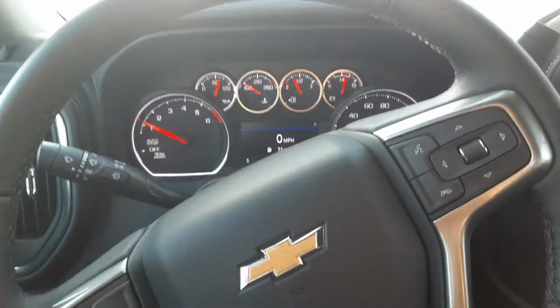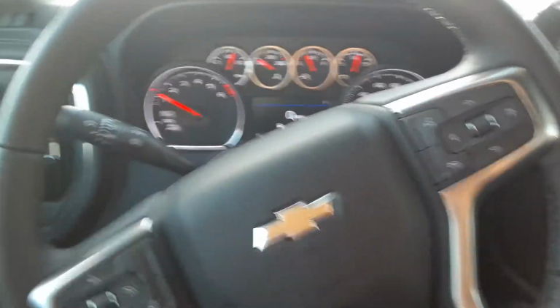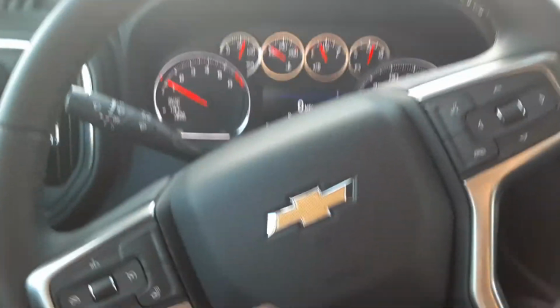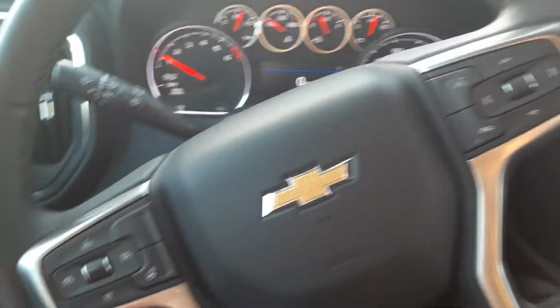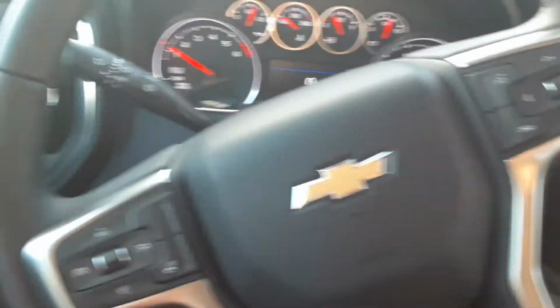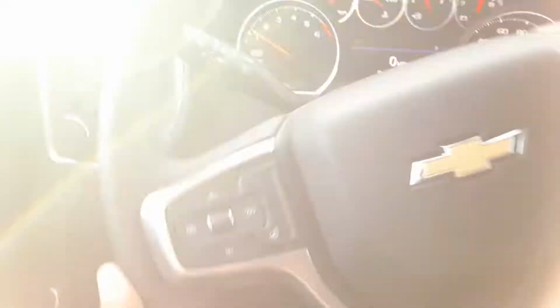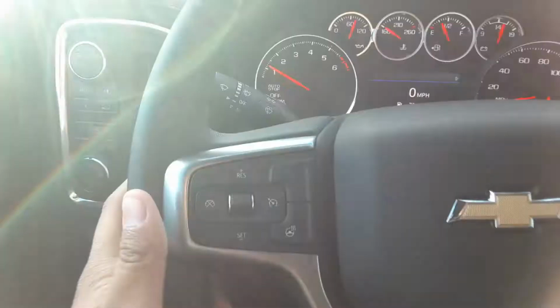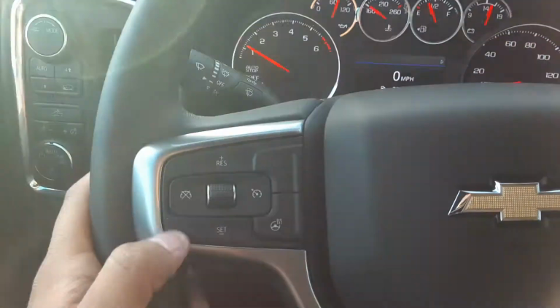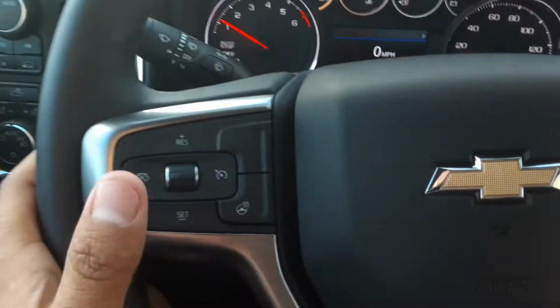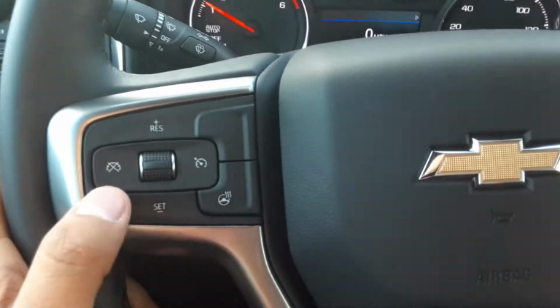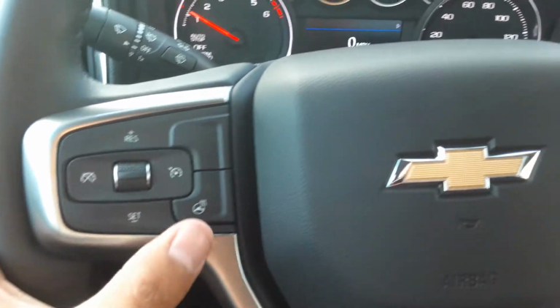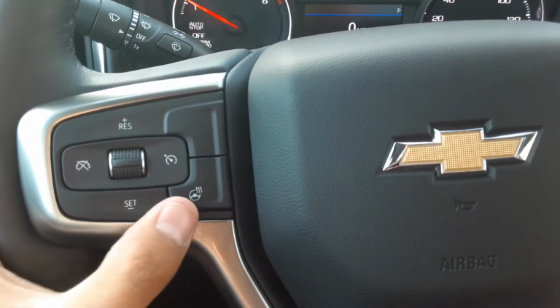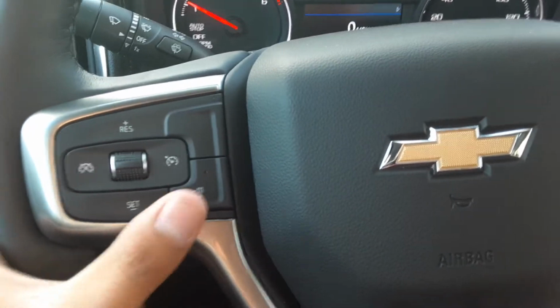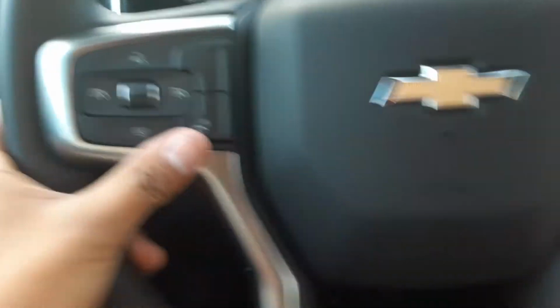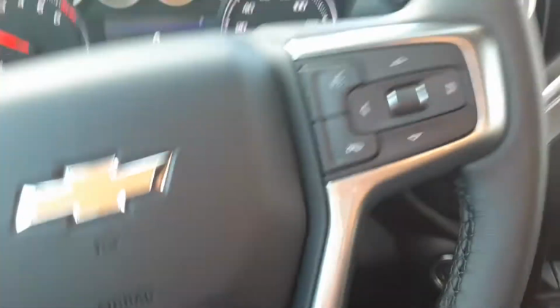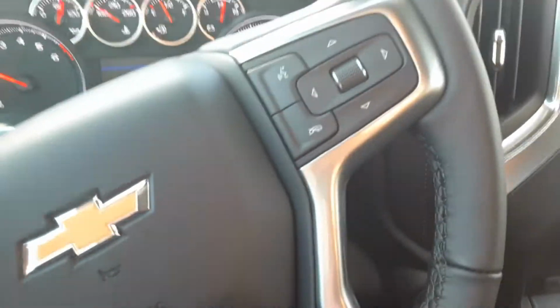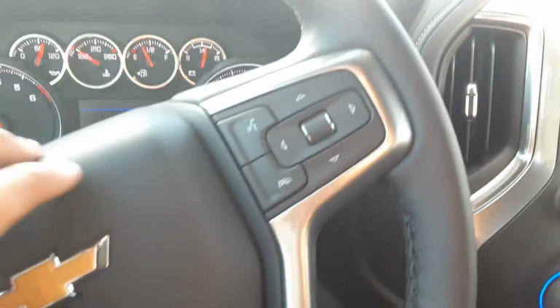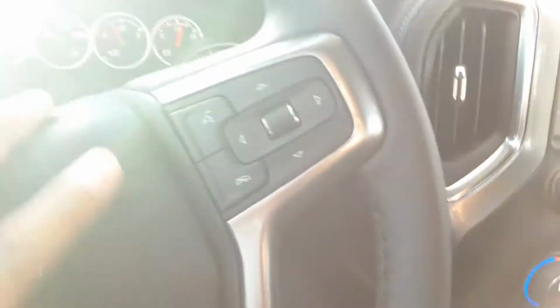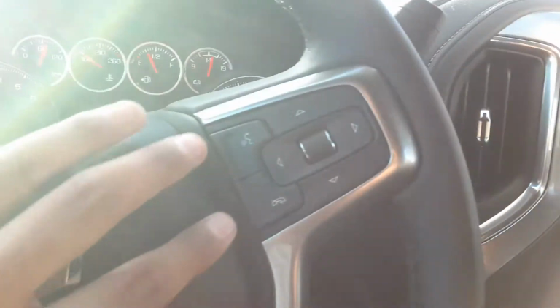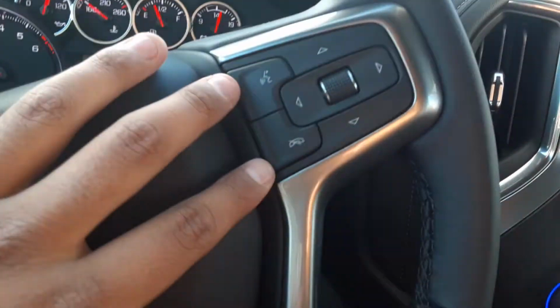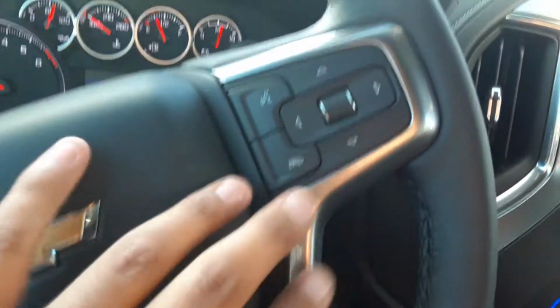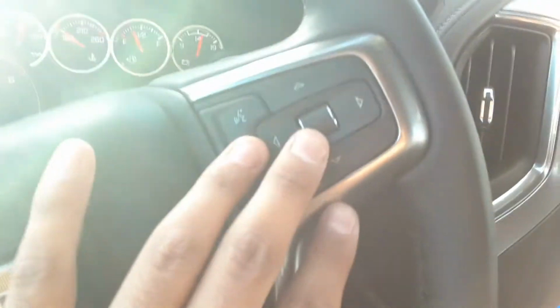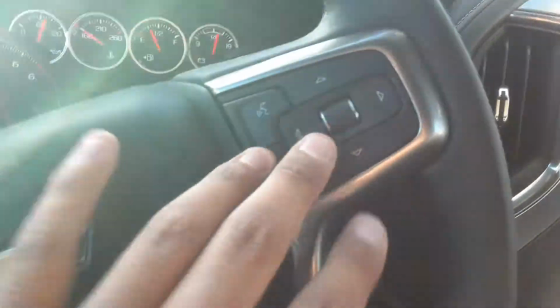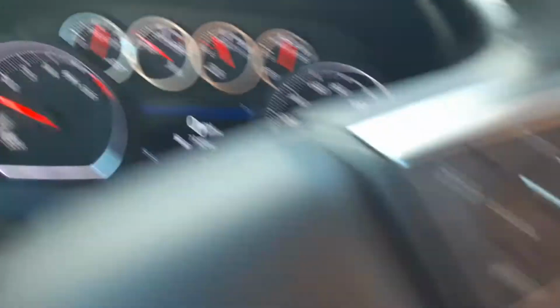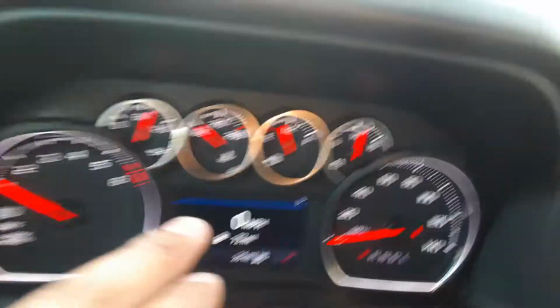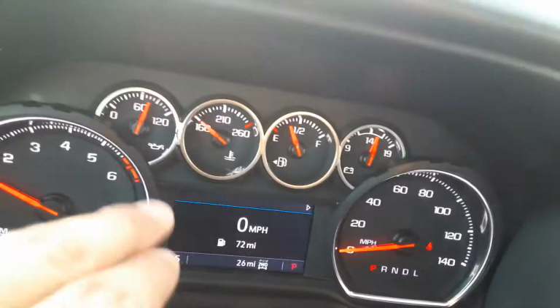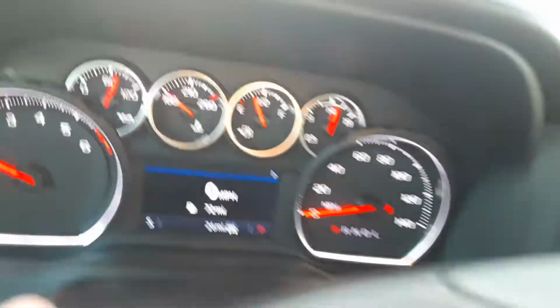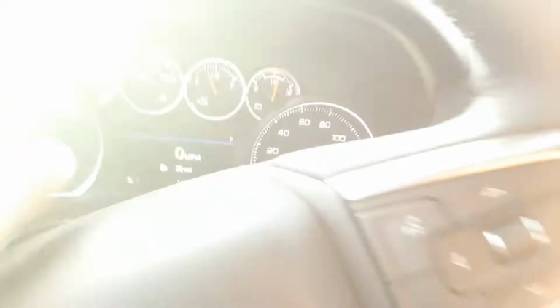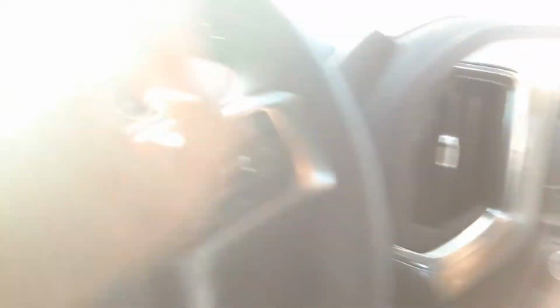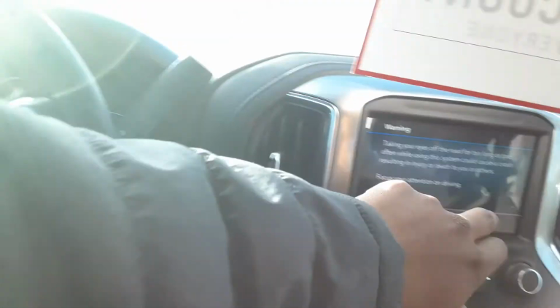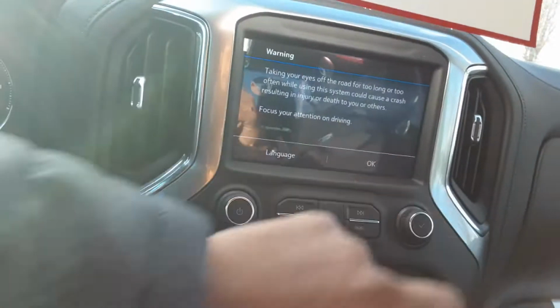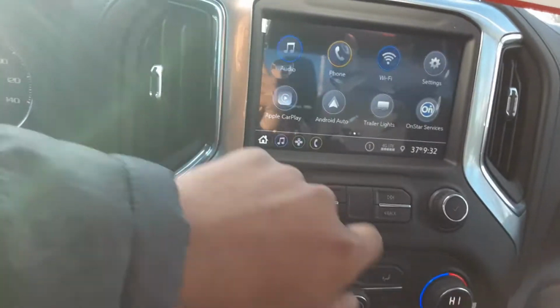Over here you have the leather wrap steering wheel with the classic Chevy logo. You're also going to have your cruise control and heated steering wheel — I know that was important for you. And you have voice commands to operate your information center in your instrument cluster.